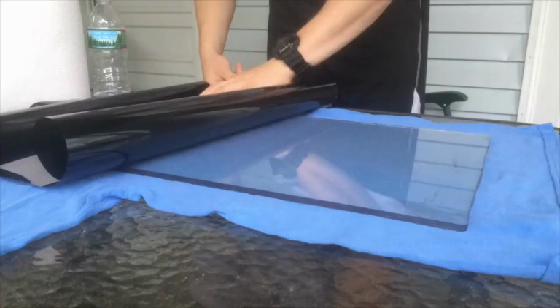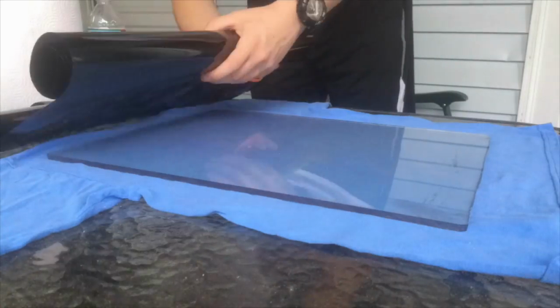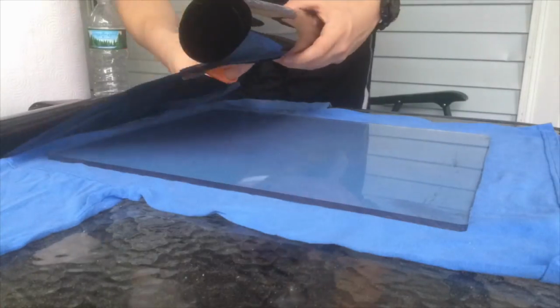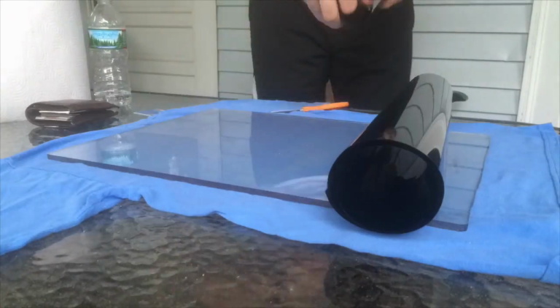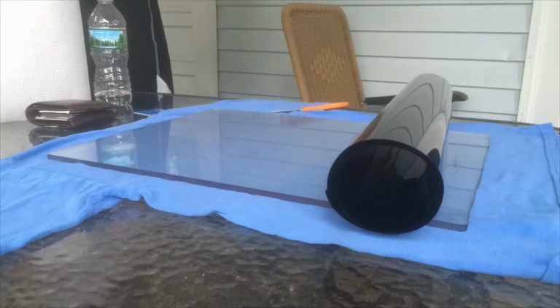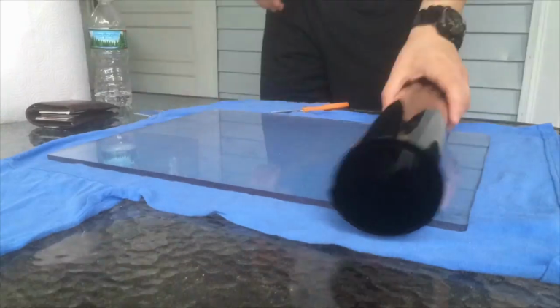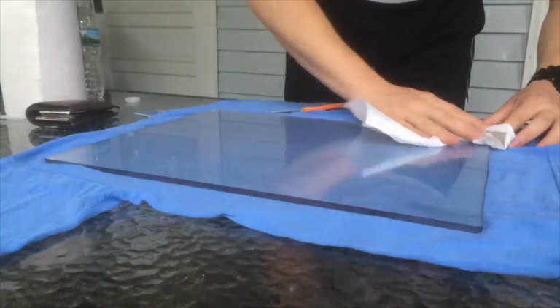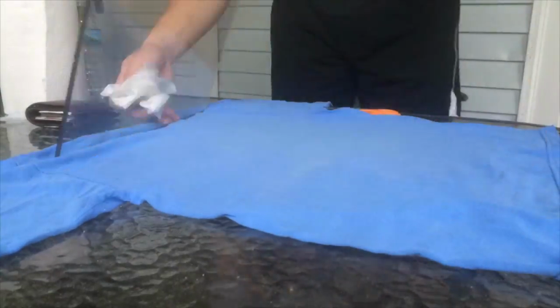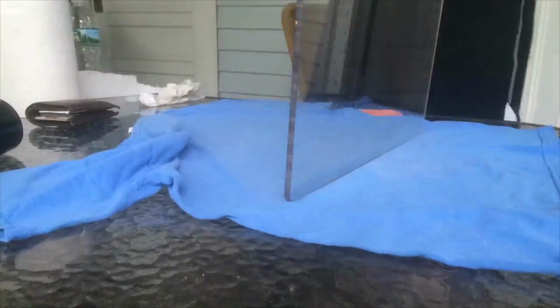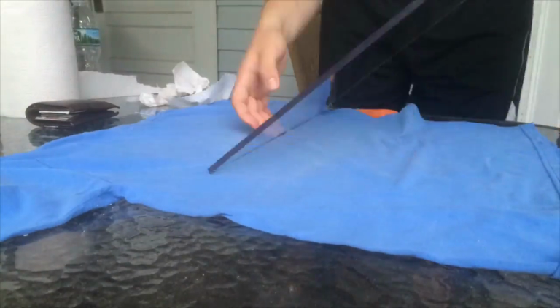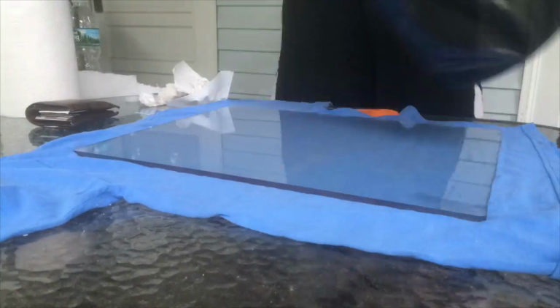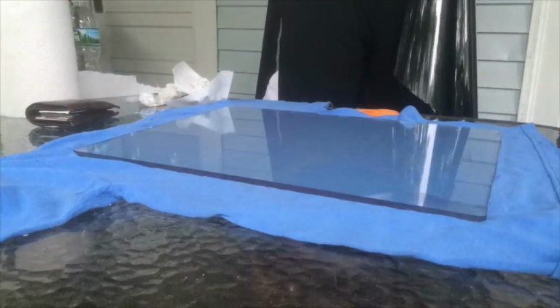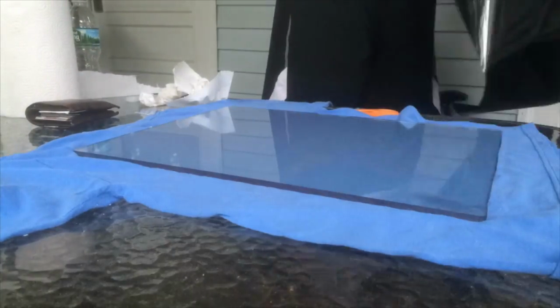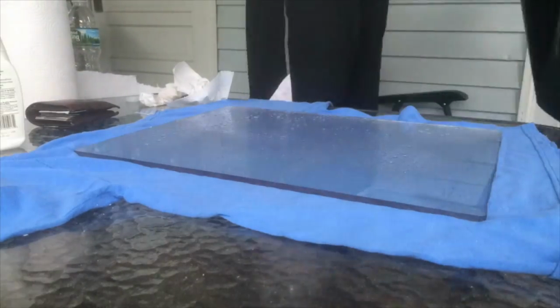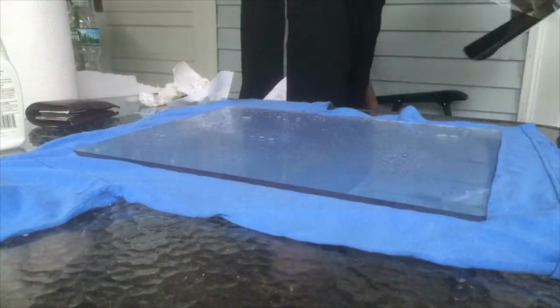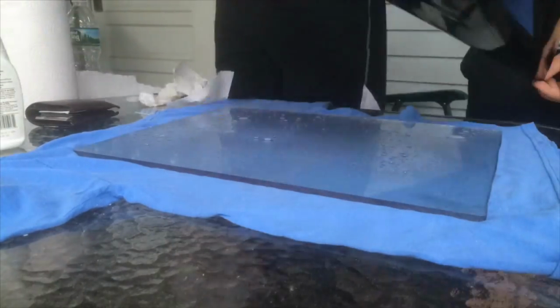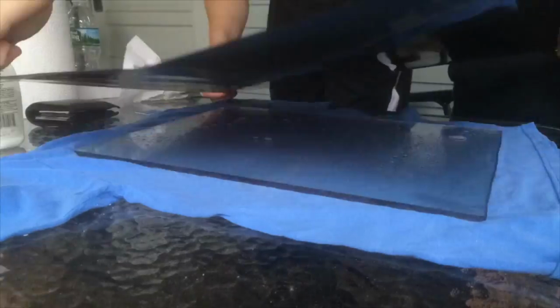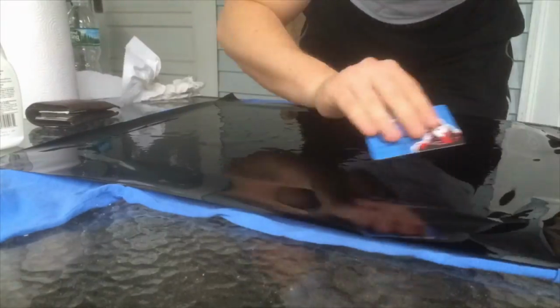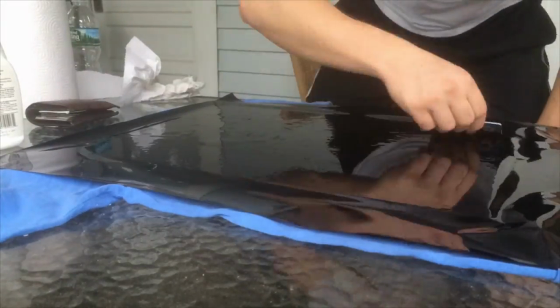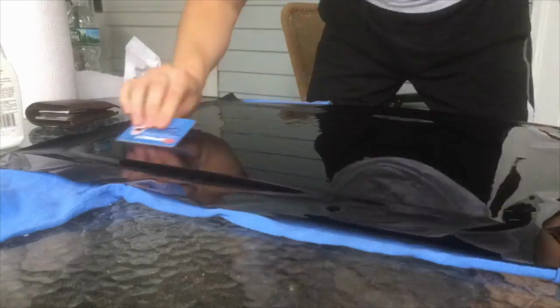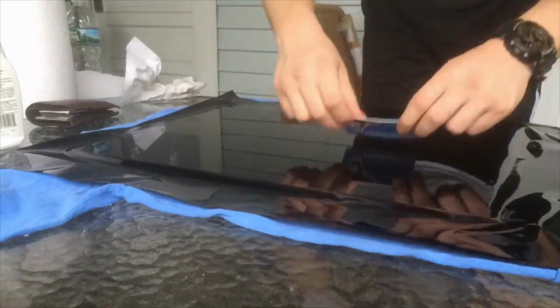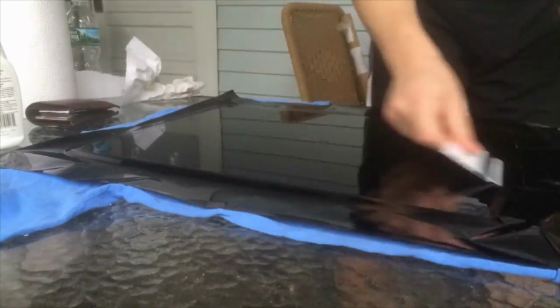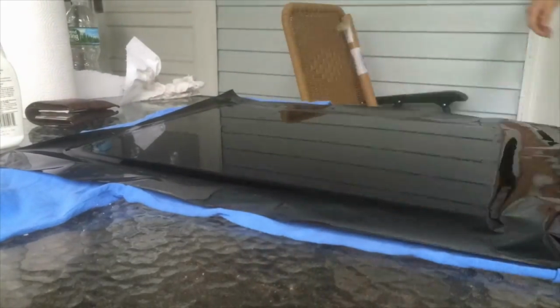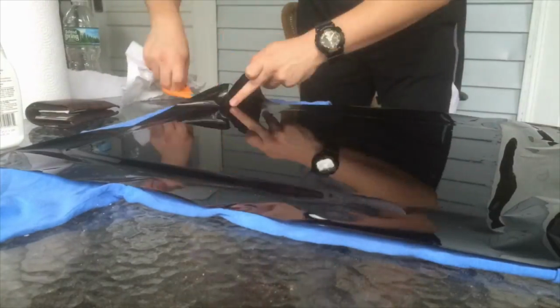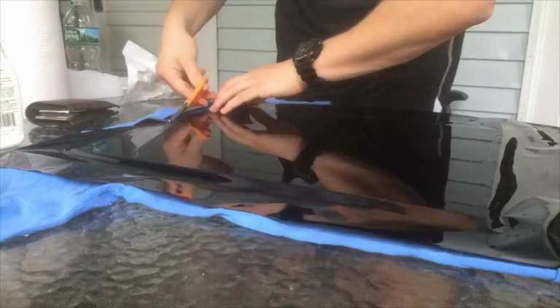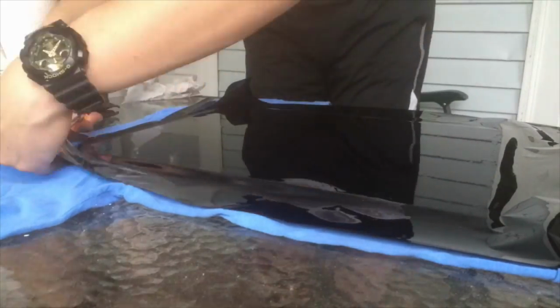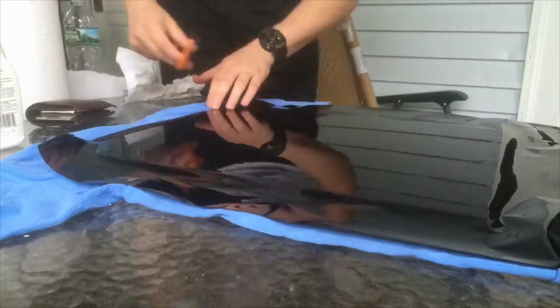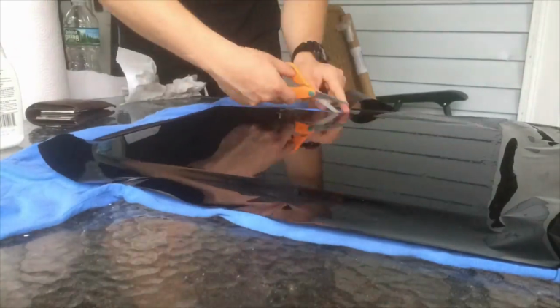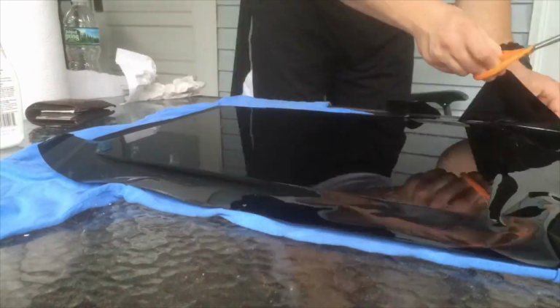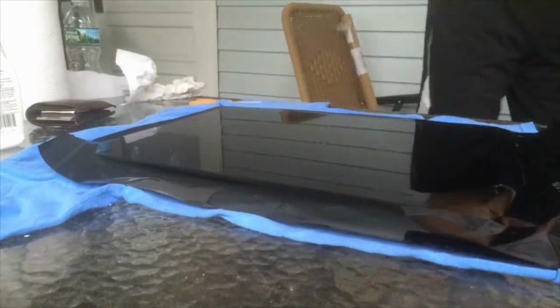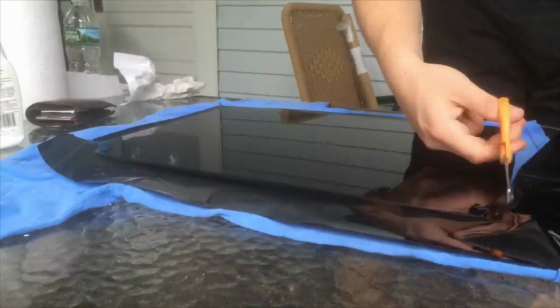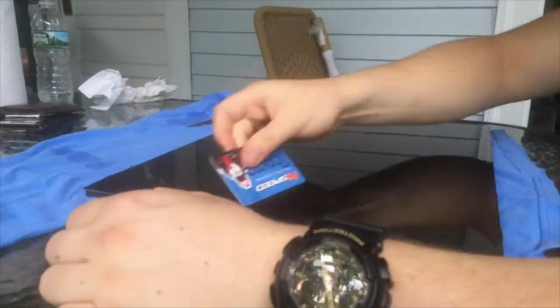I then began to prepare the plexiglass and apply the solar film. There is a specific strategy to applying solar film because you don't want any remaining bubbles or imperfections. I used window application solution and a credit card to smooth out the film.